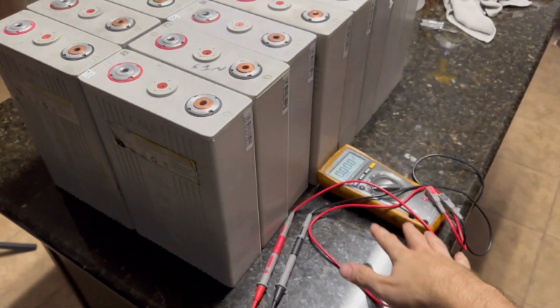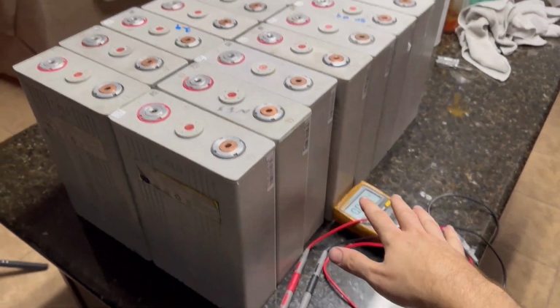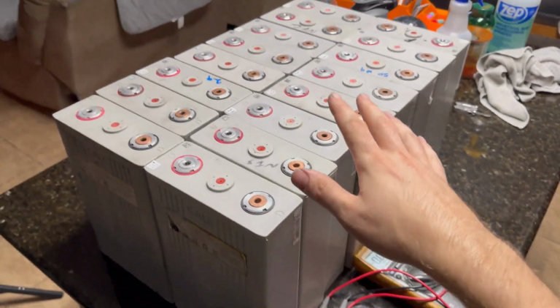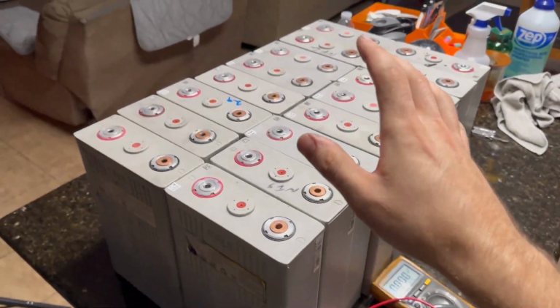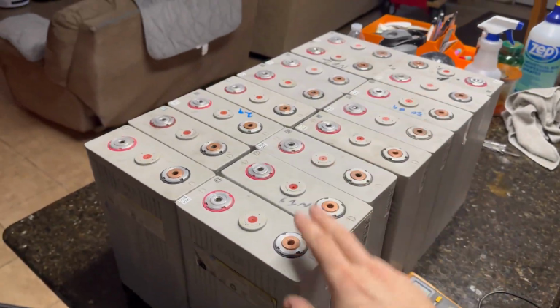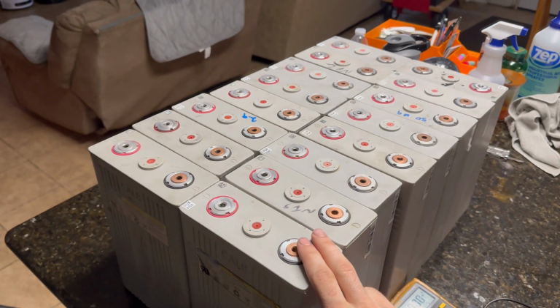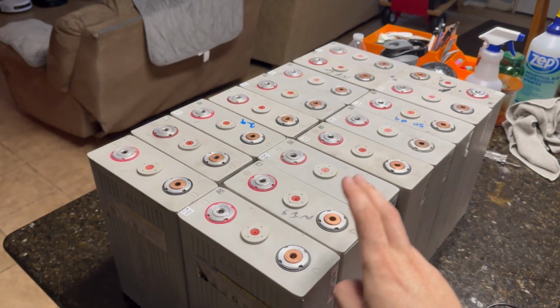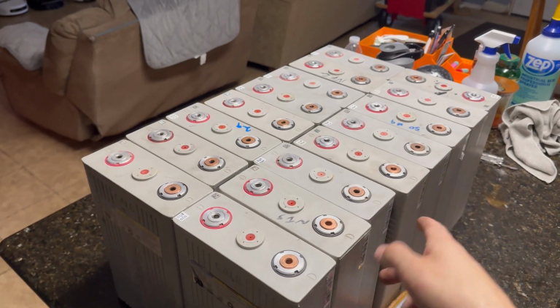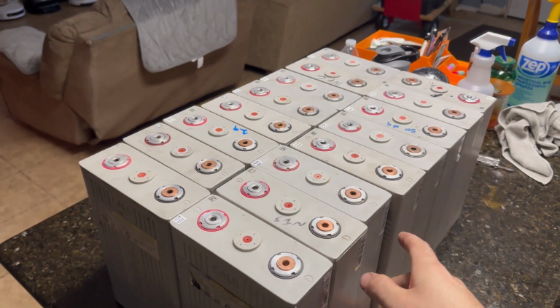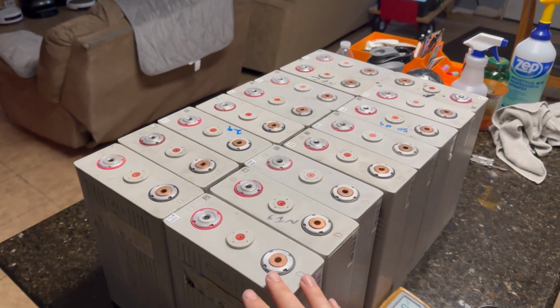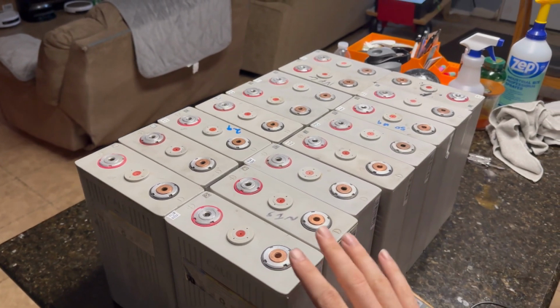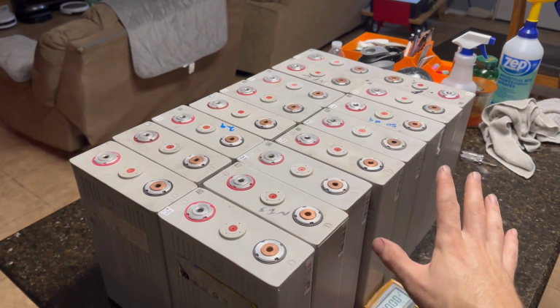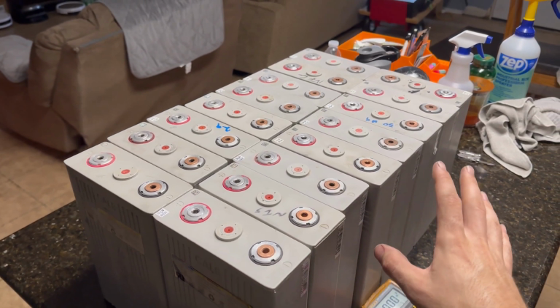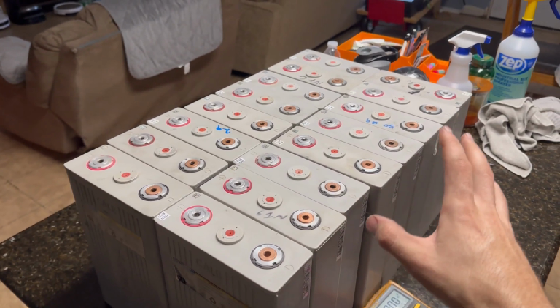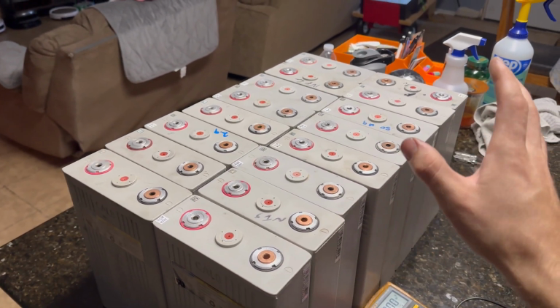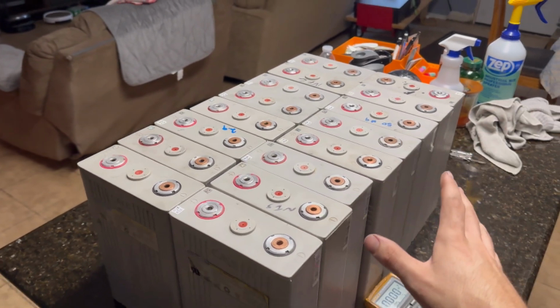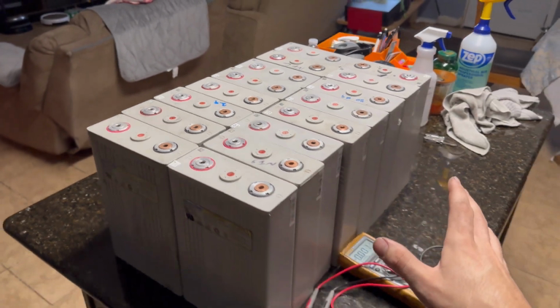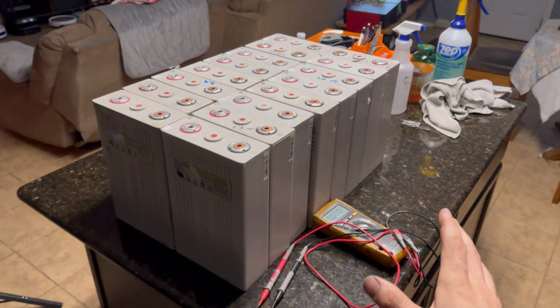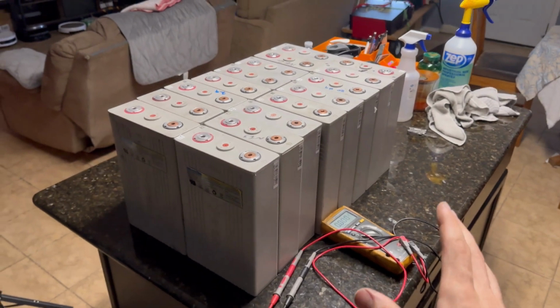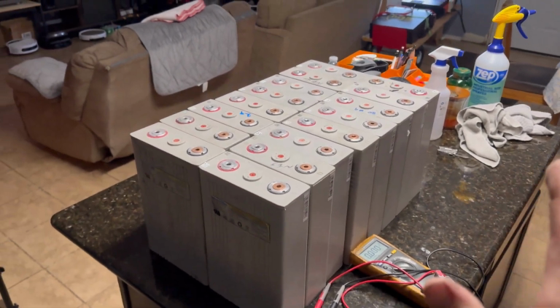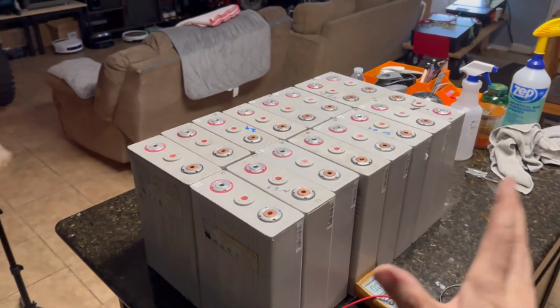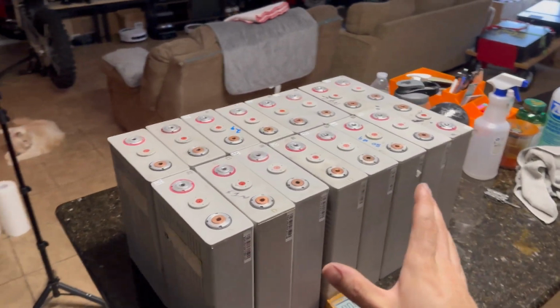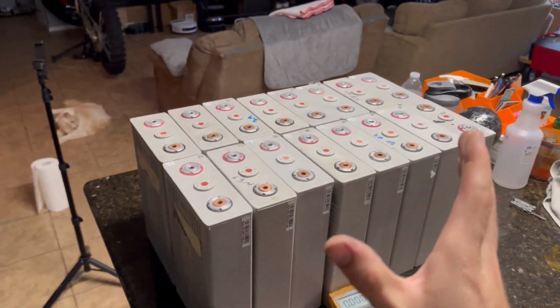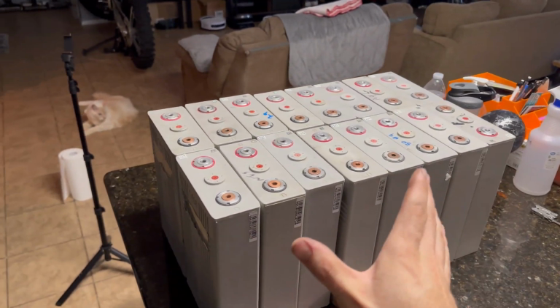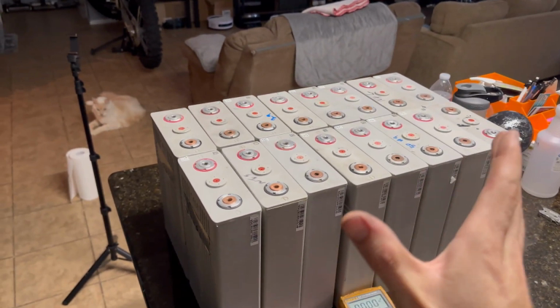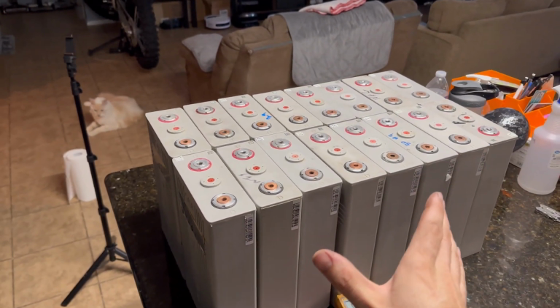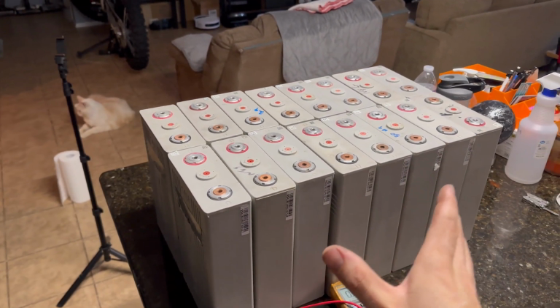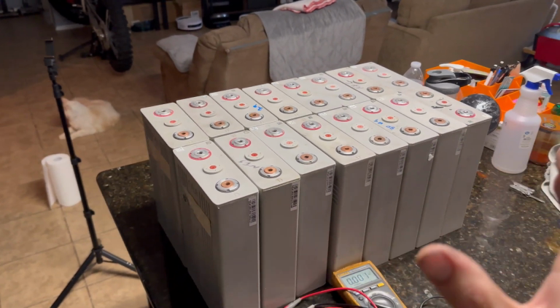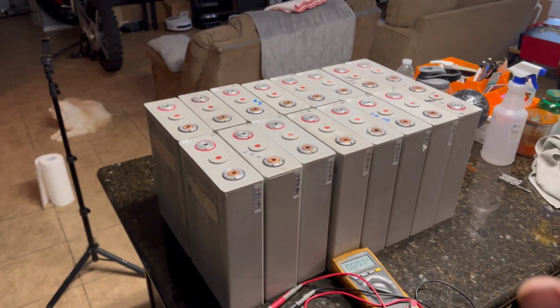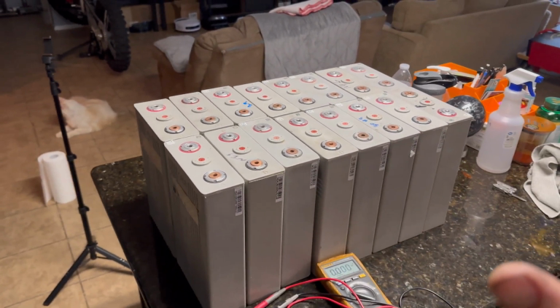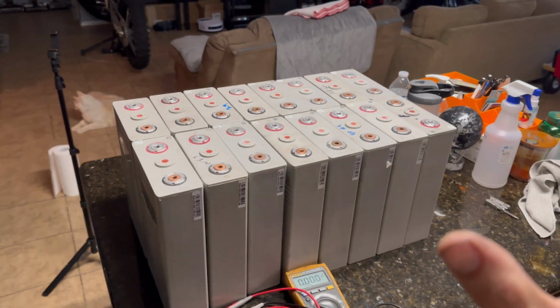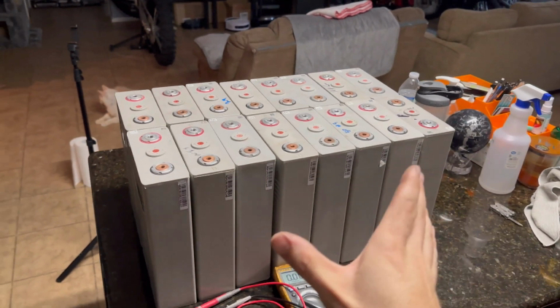I just checked all the cells — they were all between 3.26 and 3.29 volts. They're definitely not balanced to each other, so I think the very first thing we're gonna have to do is top balance. But just for this video I wanted to unbox them and show you guys what they look like, and I'm pretty excited.